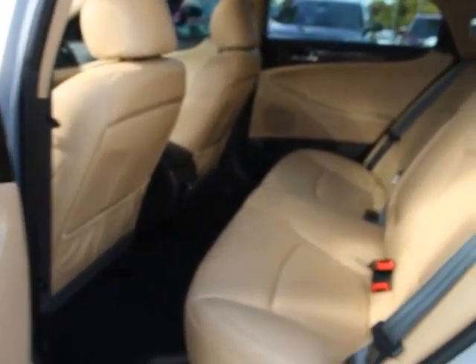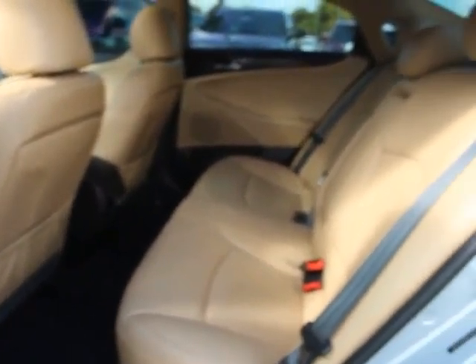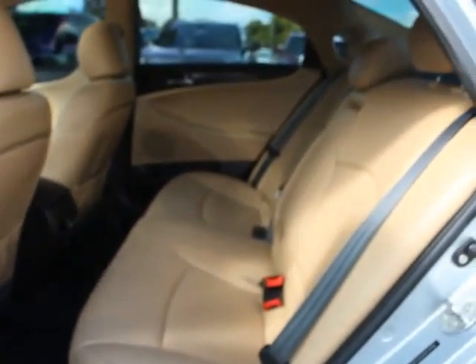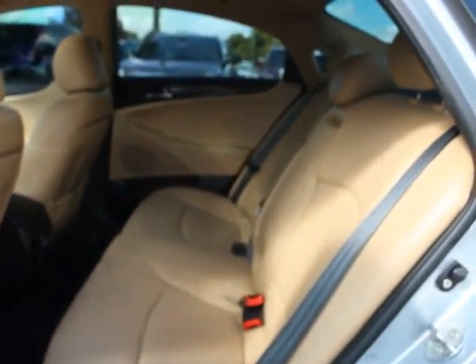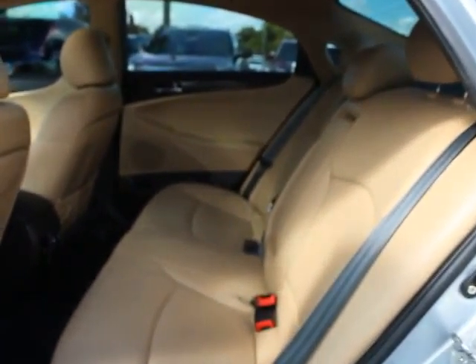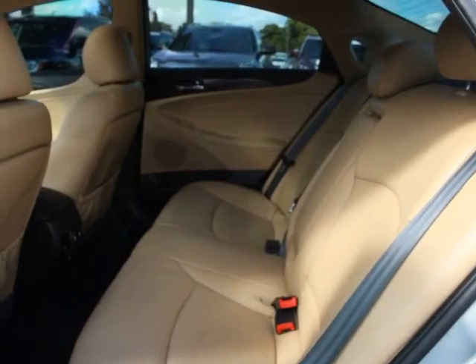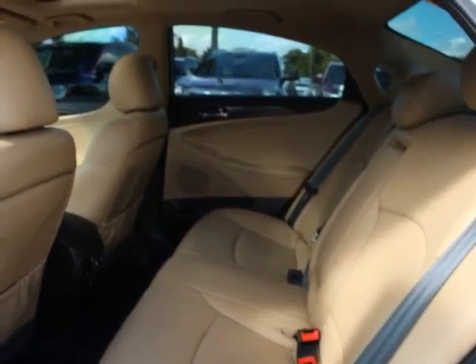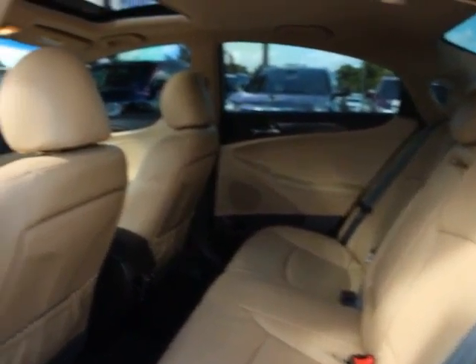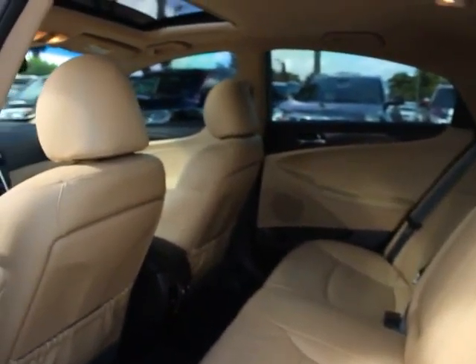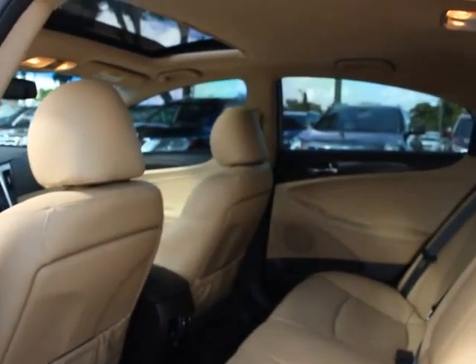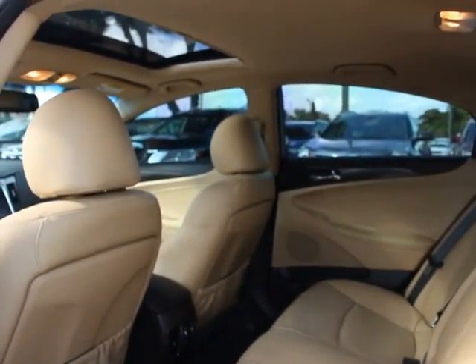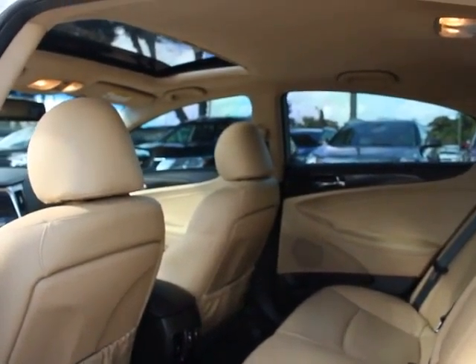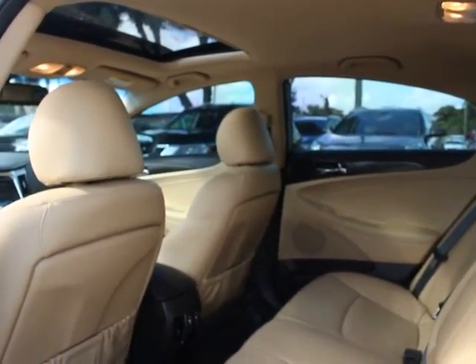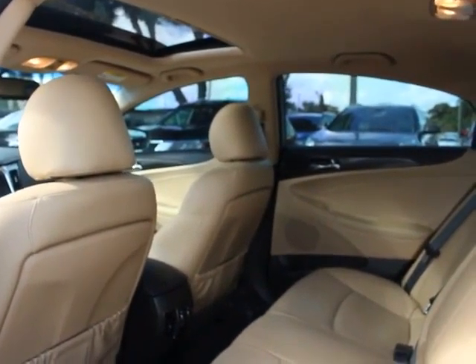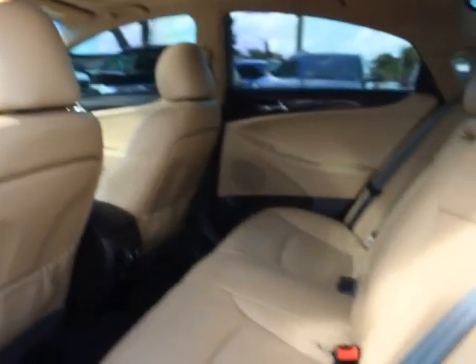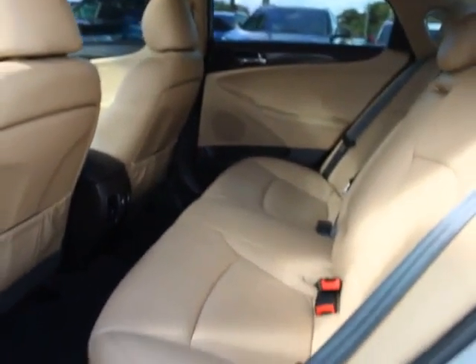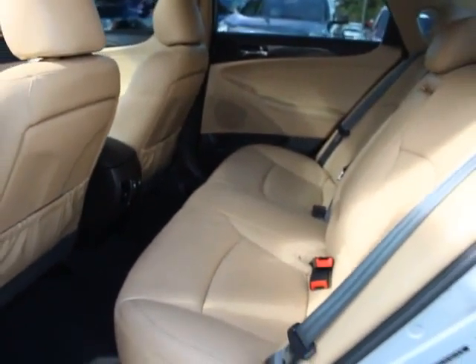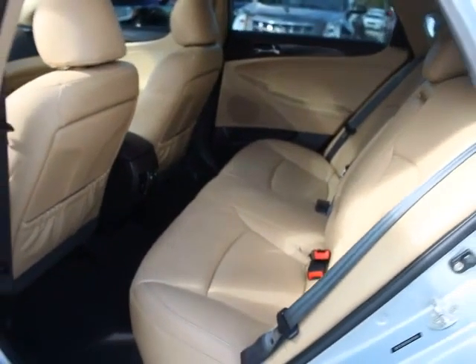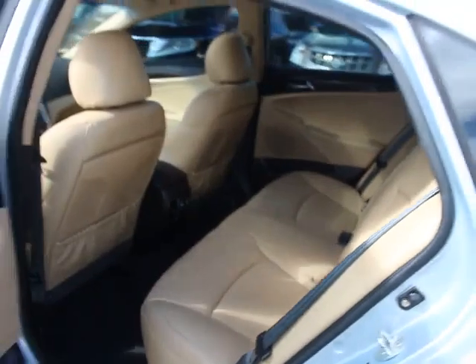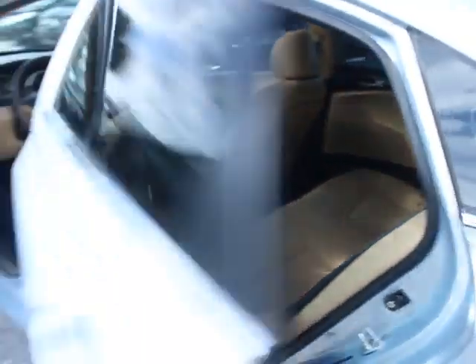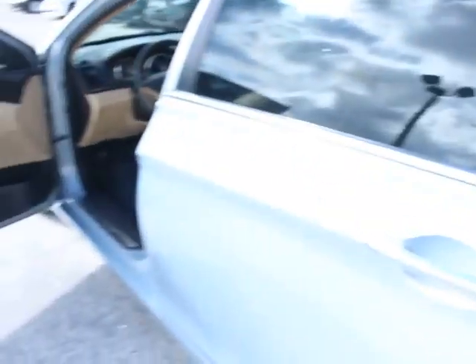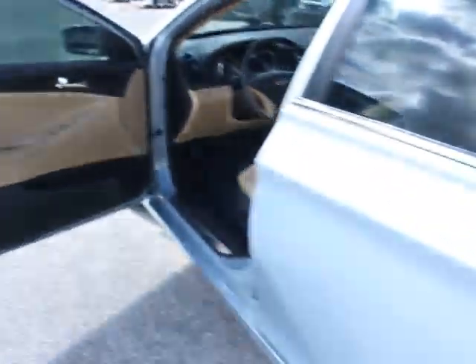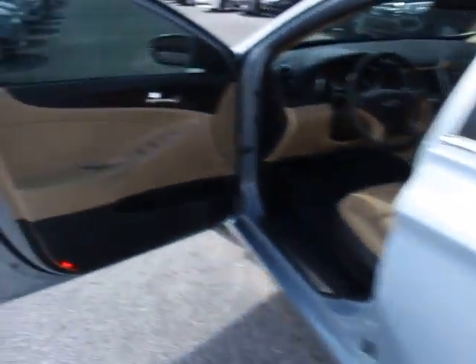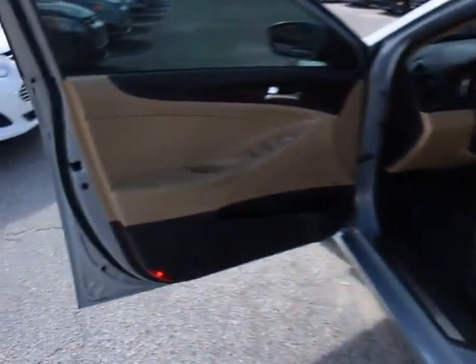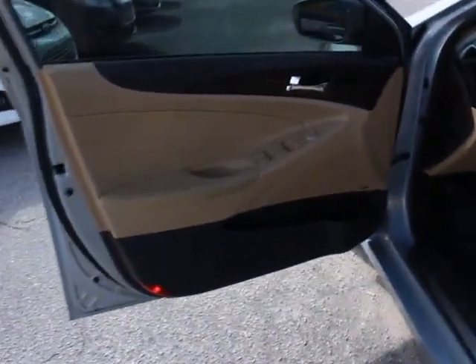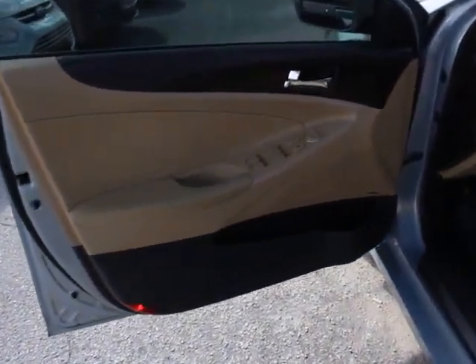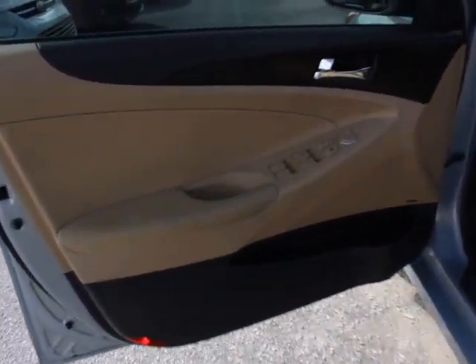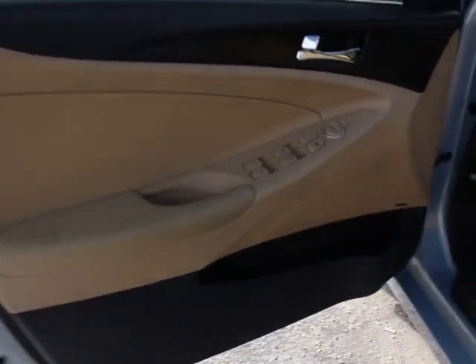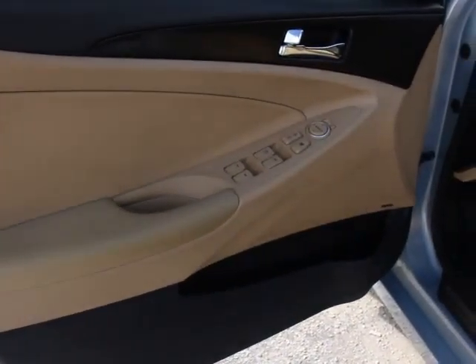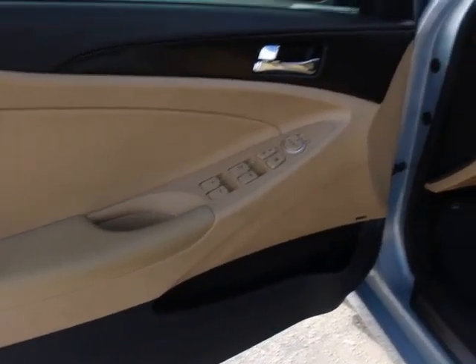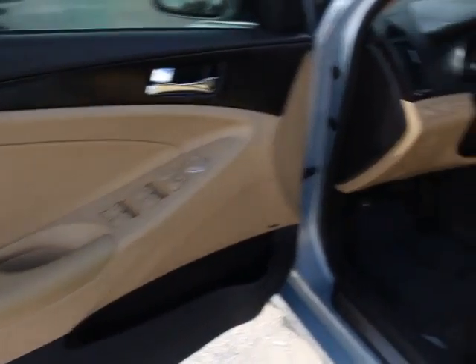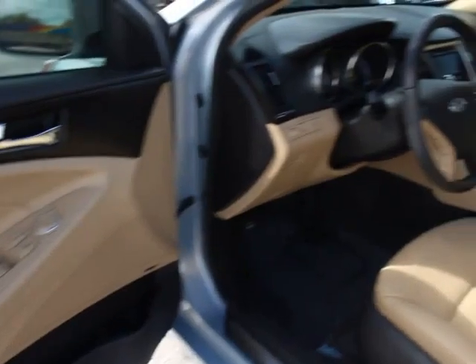Traction control, XM satellite radio, navigation system, leather wrapped steering wheel, dual airbags, alloy wheels, power steering, air conditioning, front auto-dimming rear view mirror.